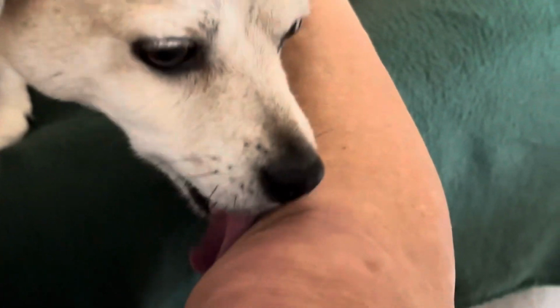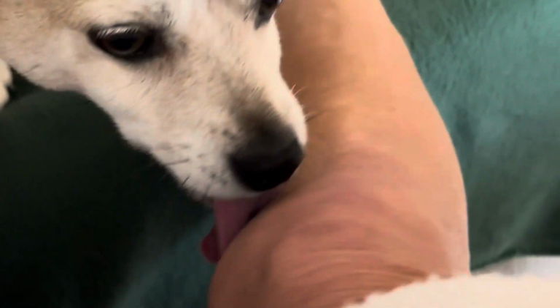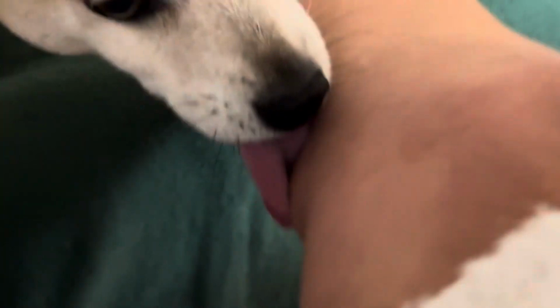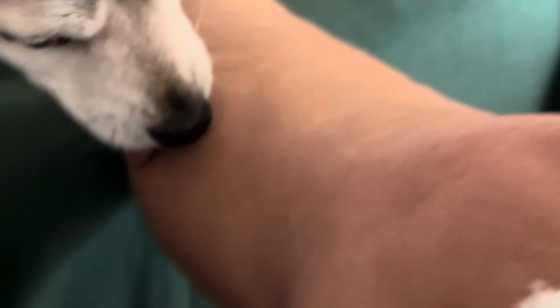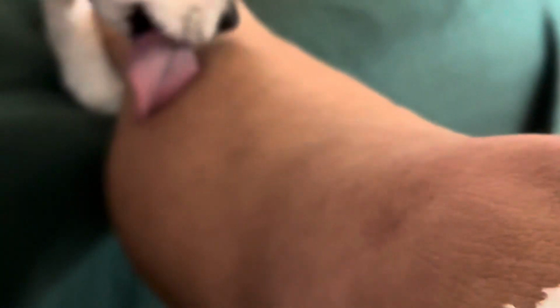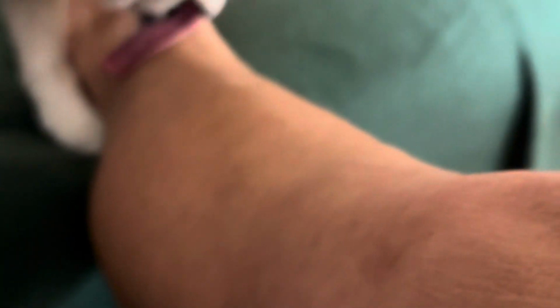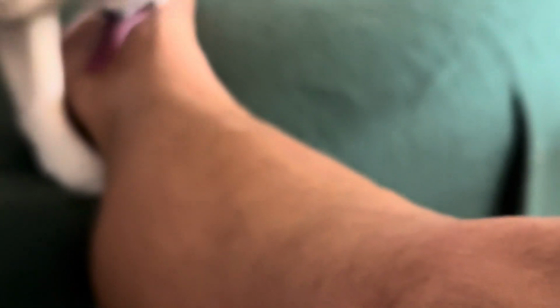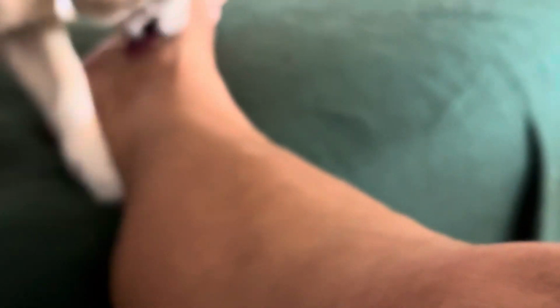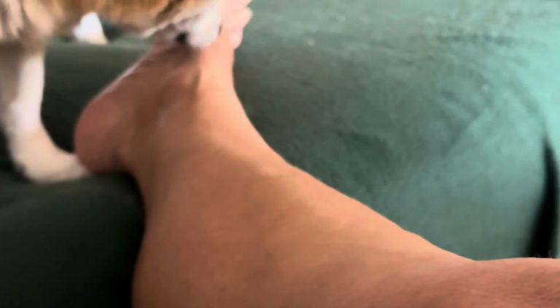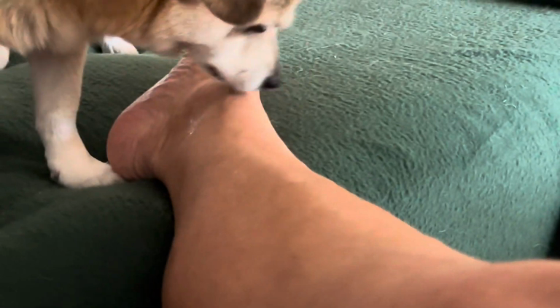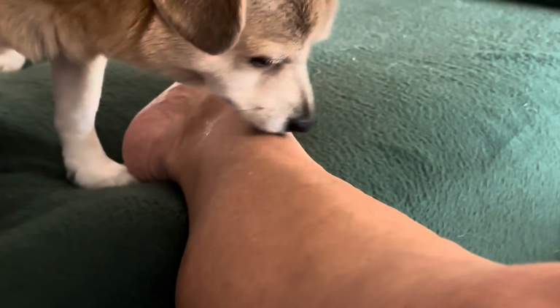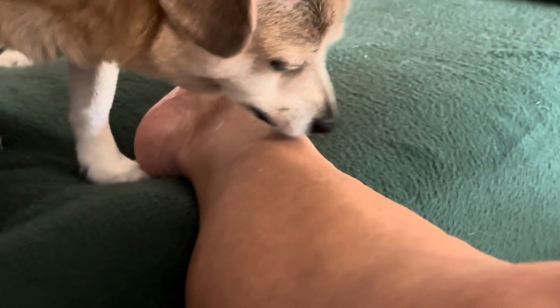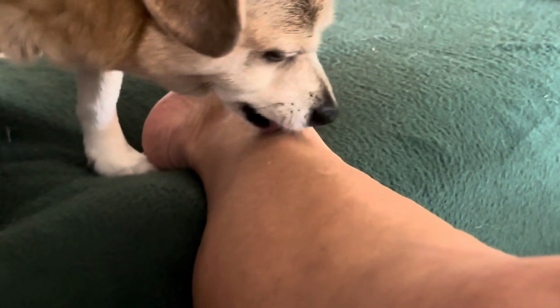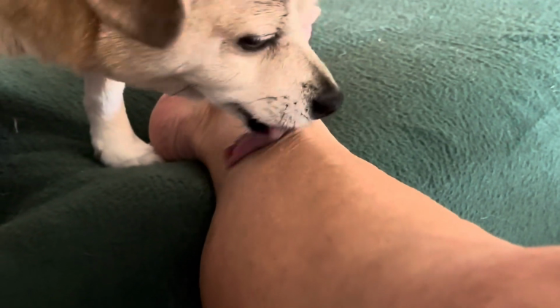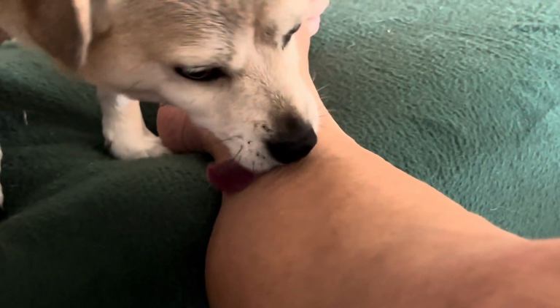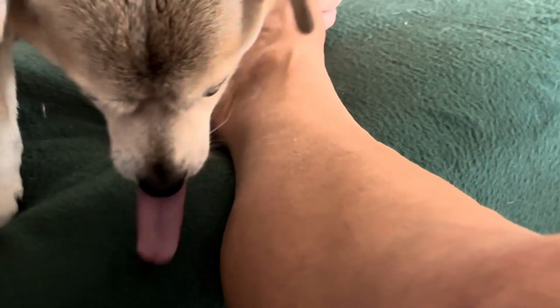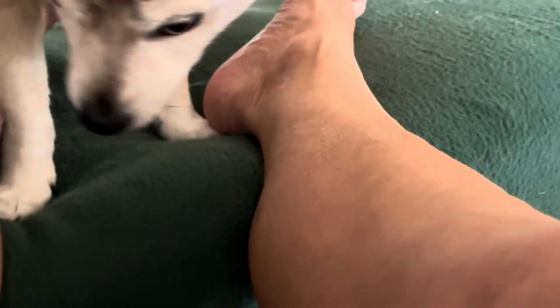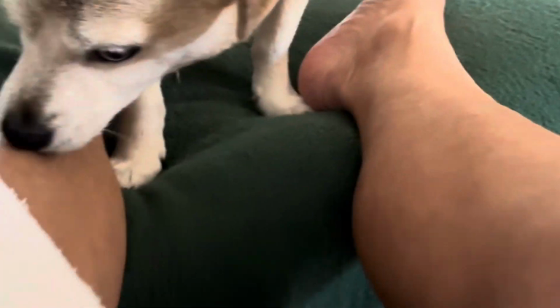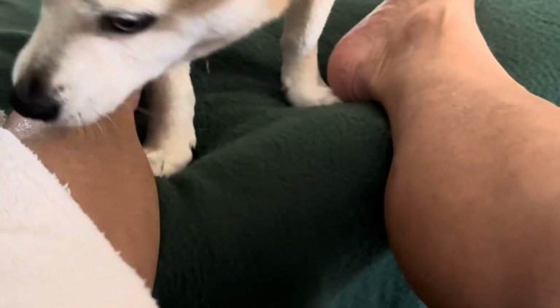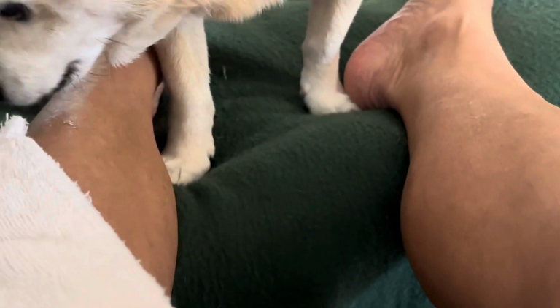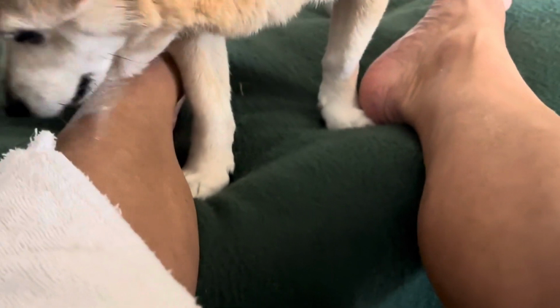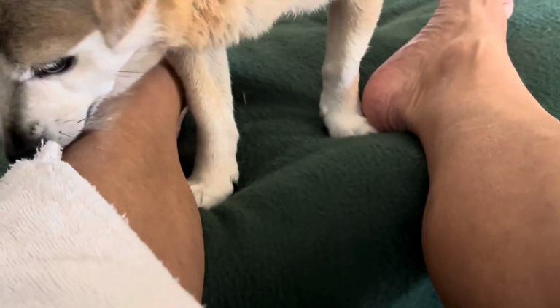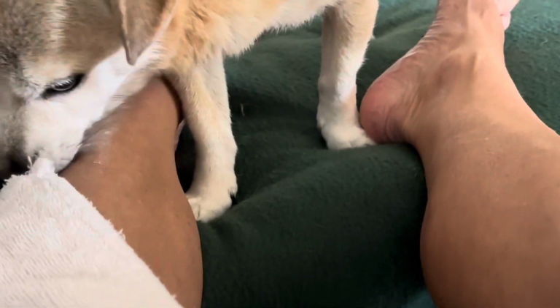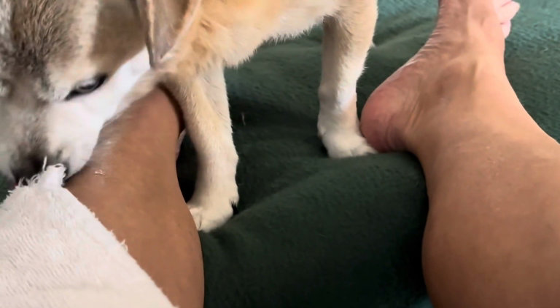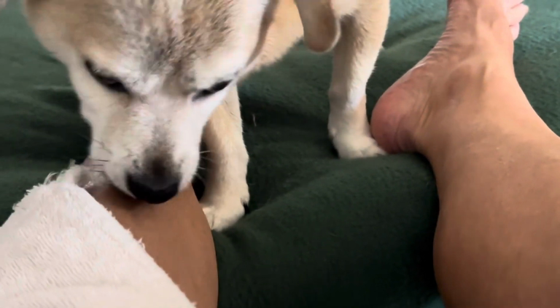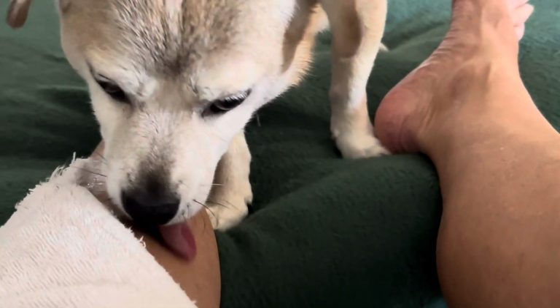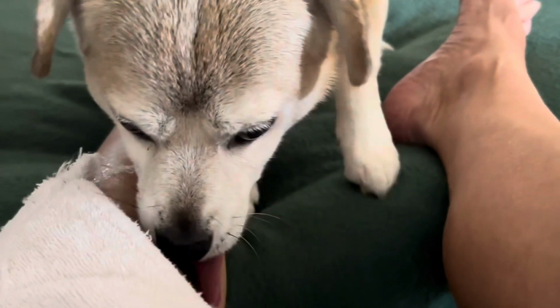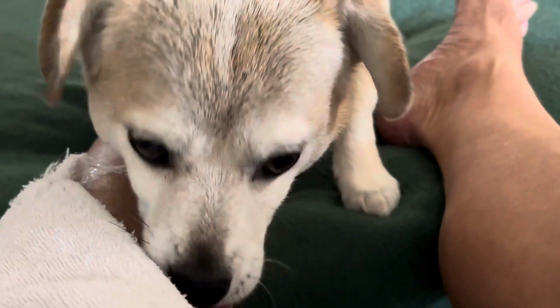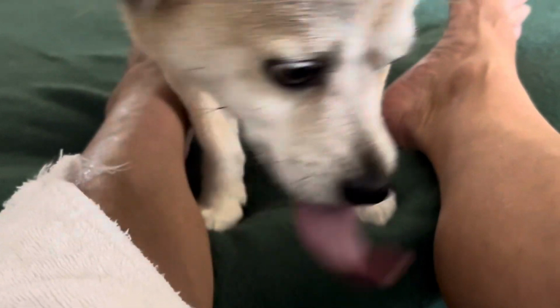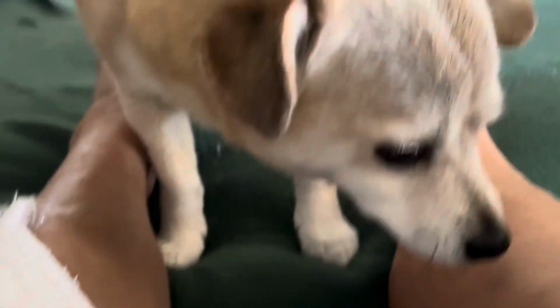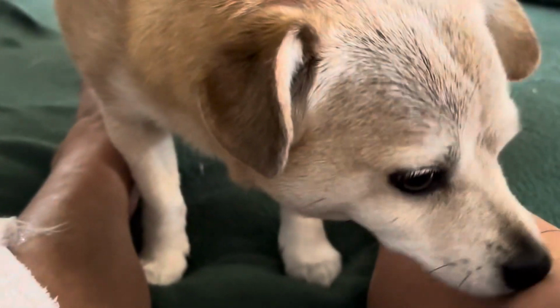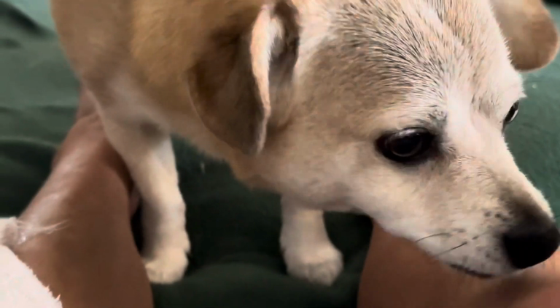Gonna get it all for you, Mama. I can't believe I missed this spot on your ankle. Check here — oh, there's a lot on here. Make sure this one's done all the way.